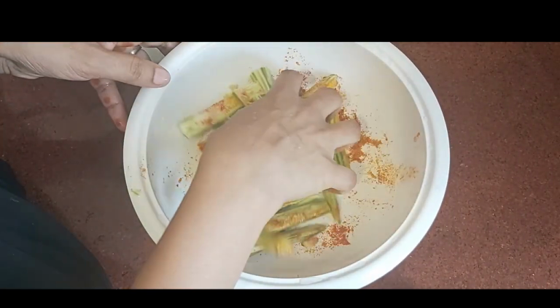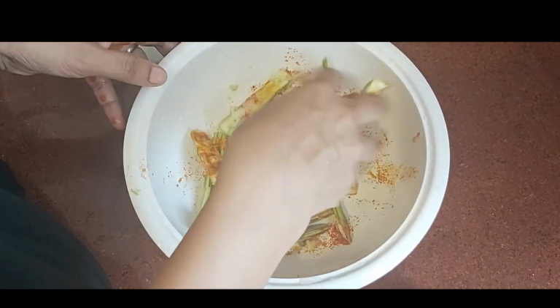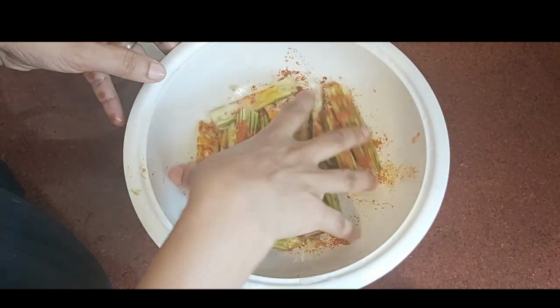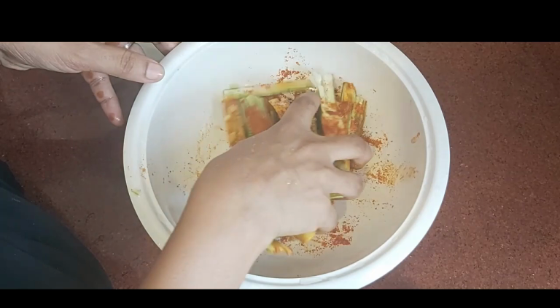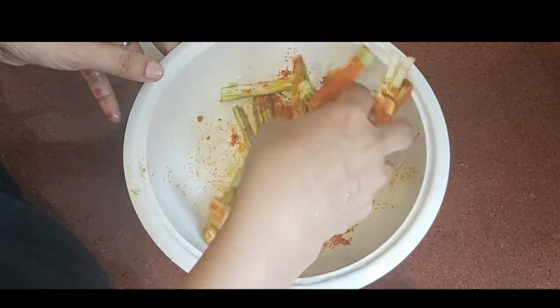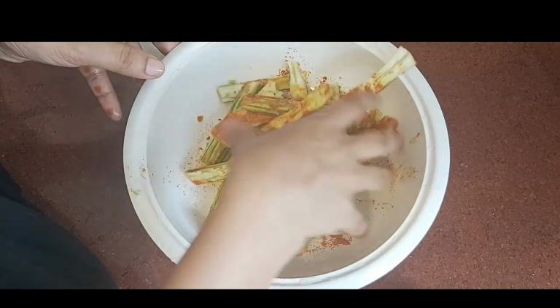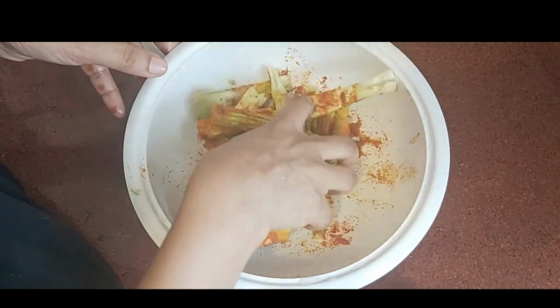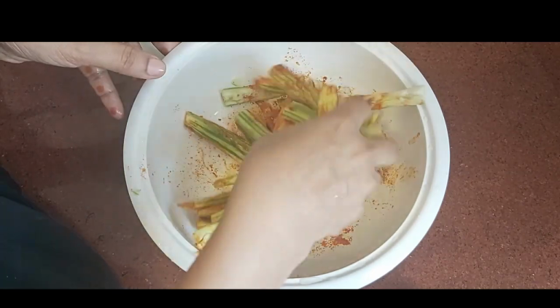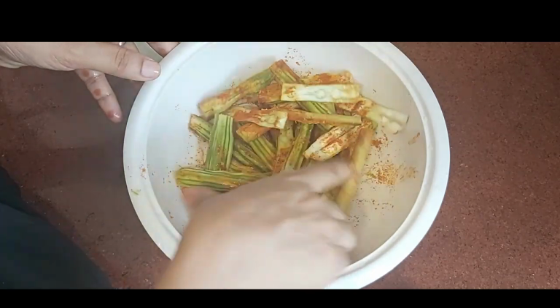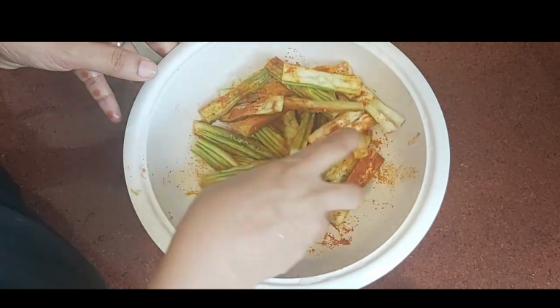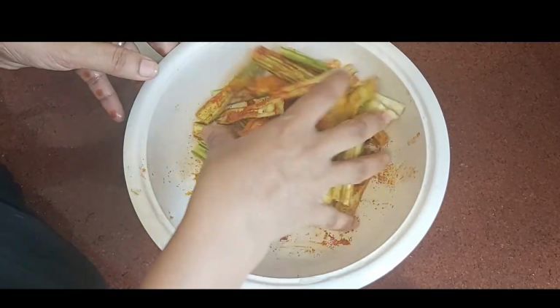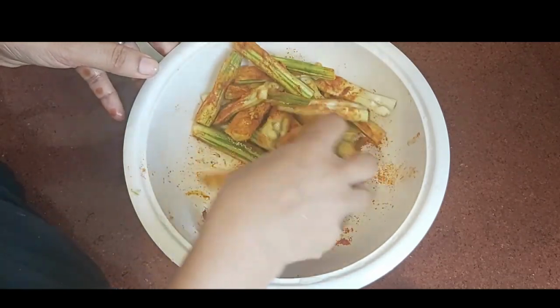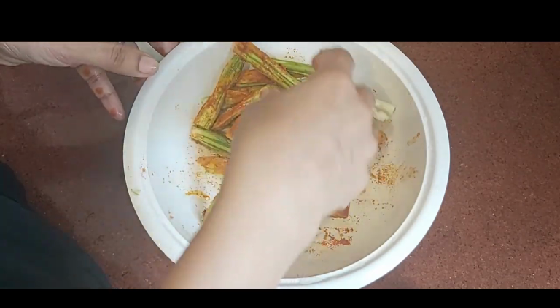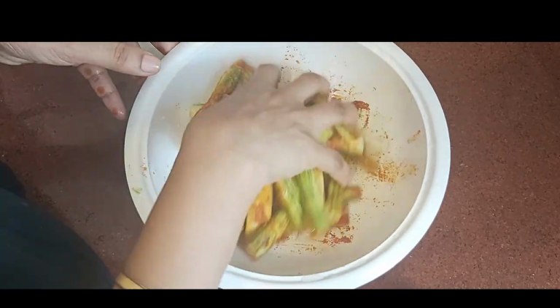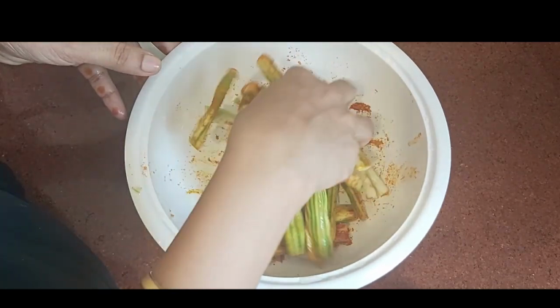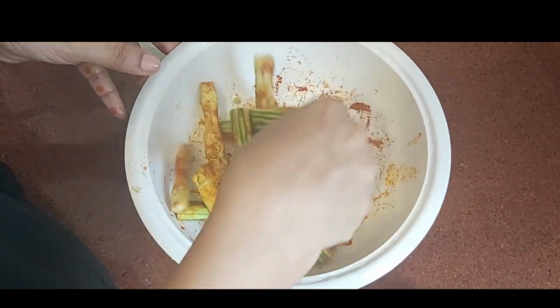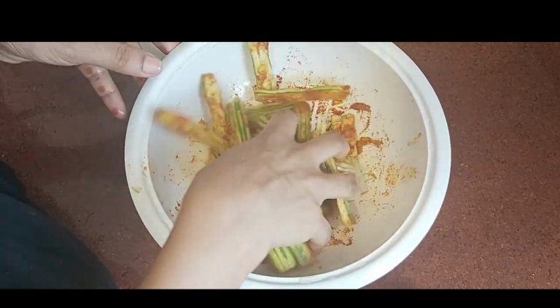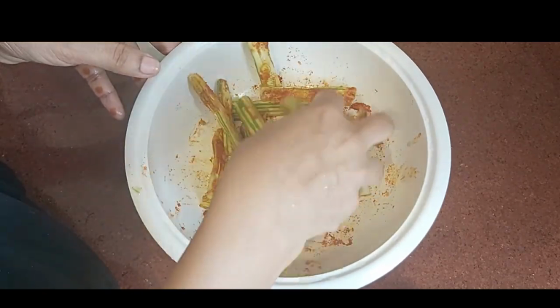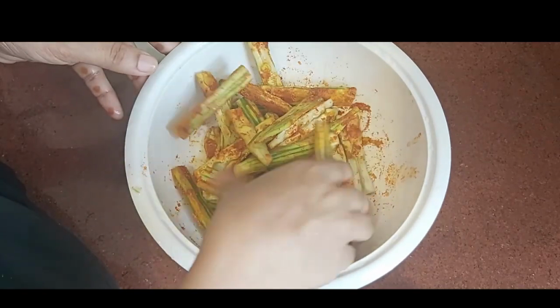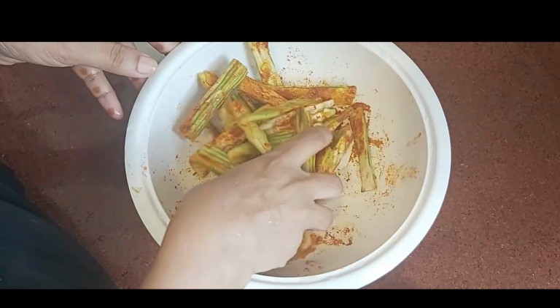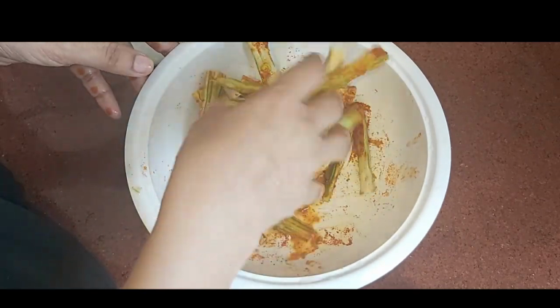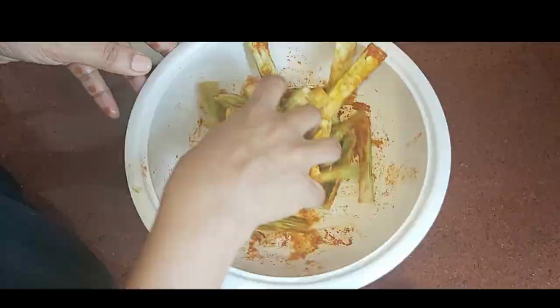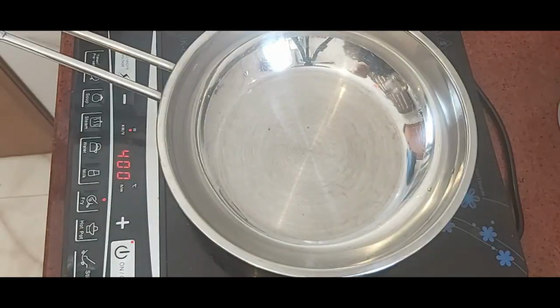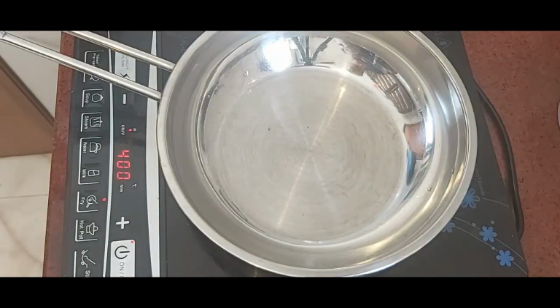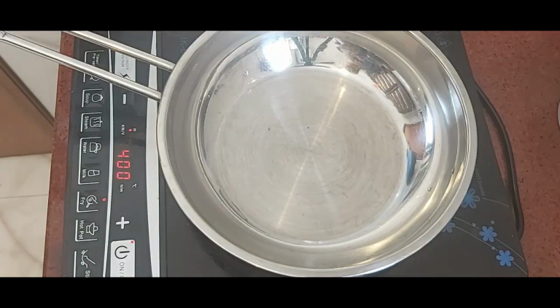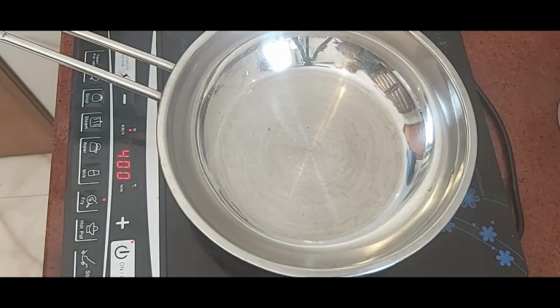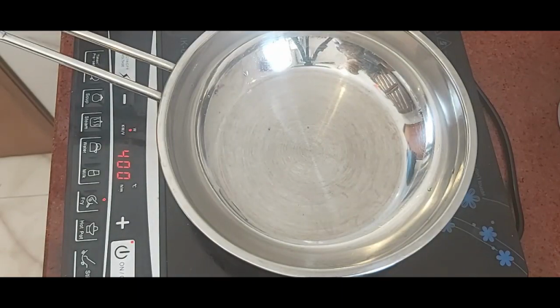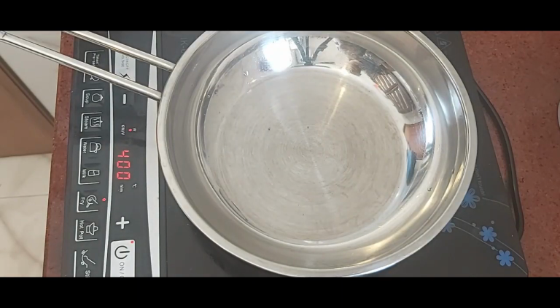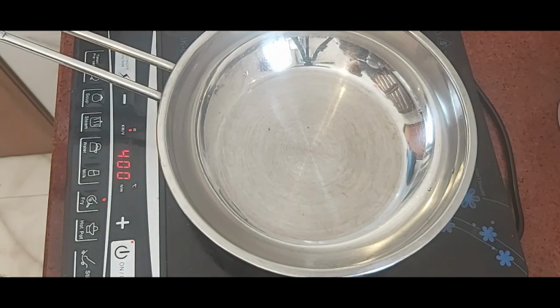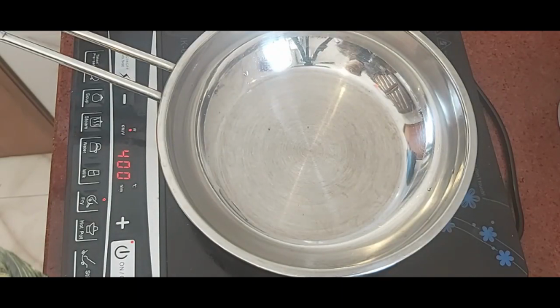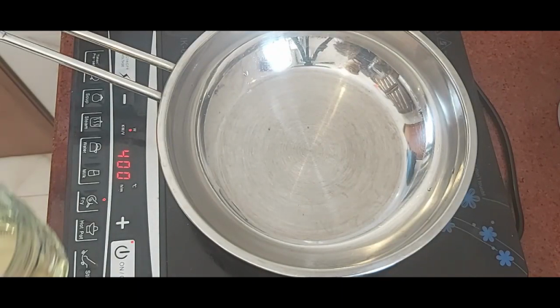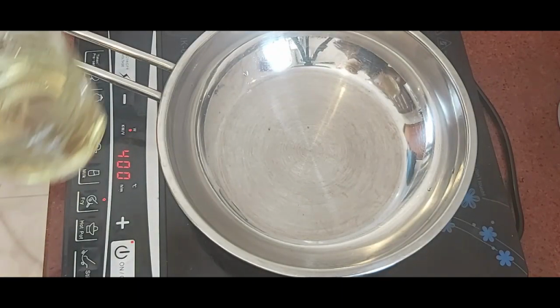Let's cook it for 3 minutes. Let's cook in a pan. Add a little bit to the pan.